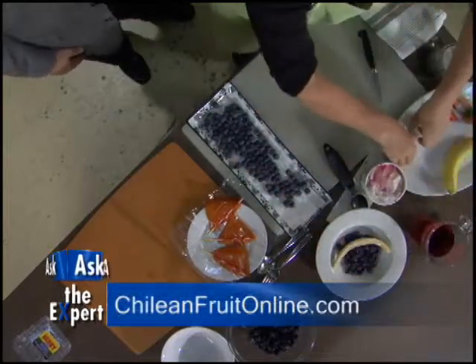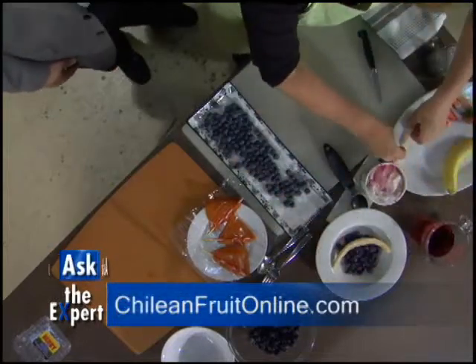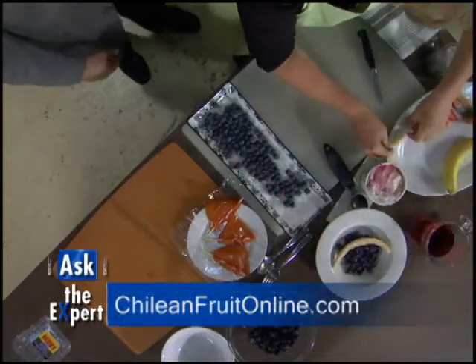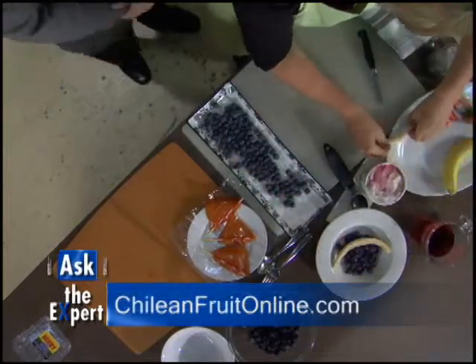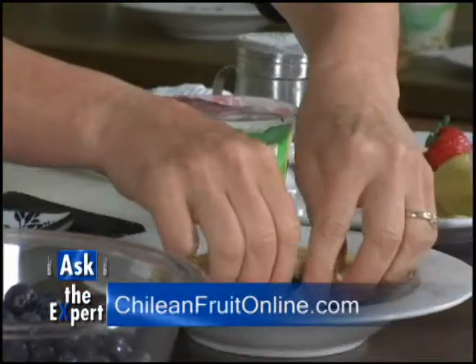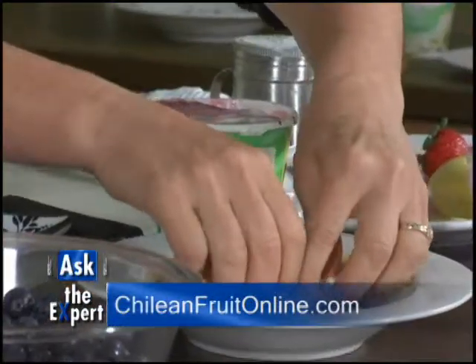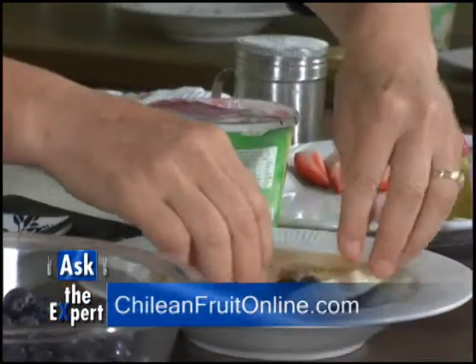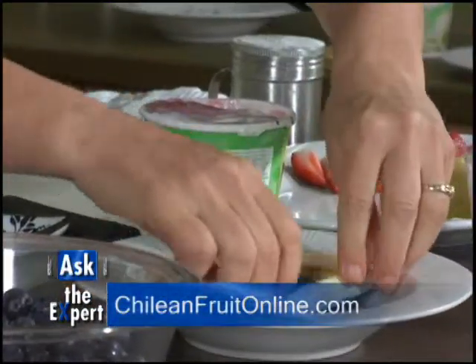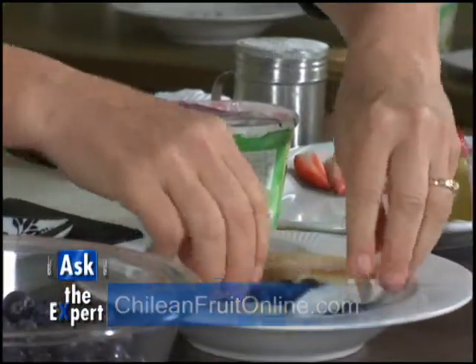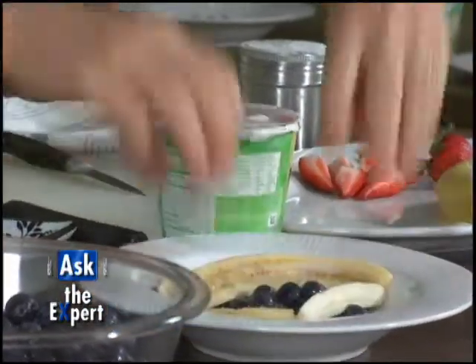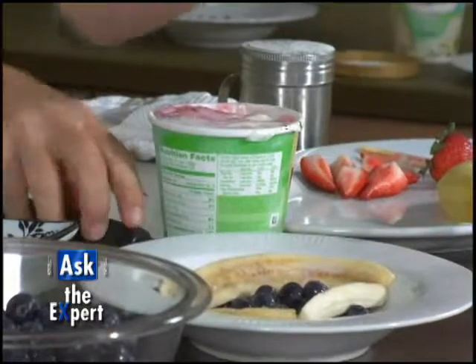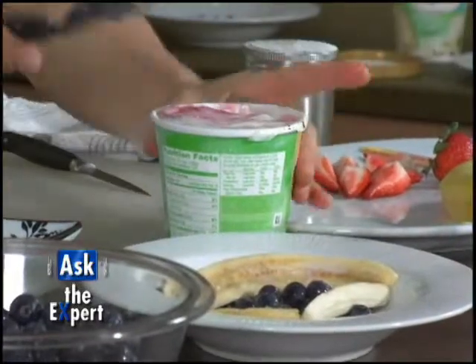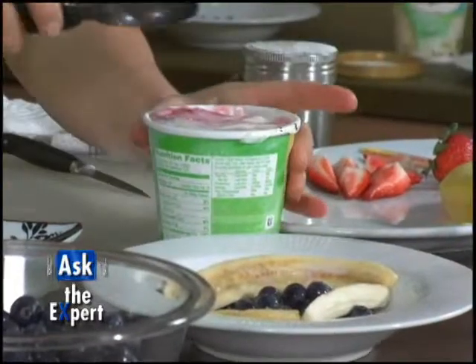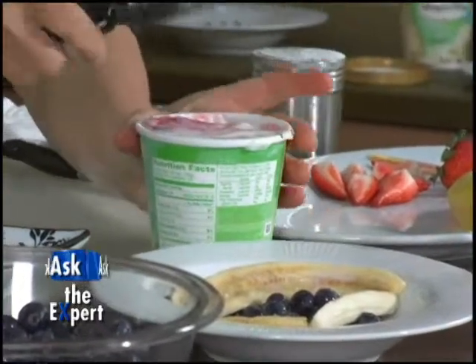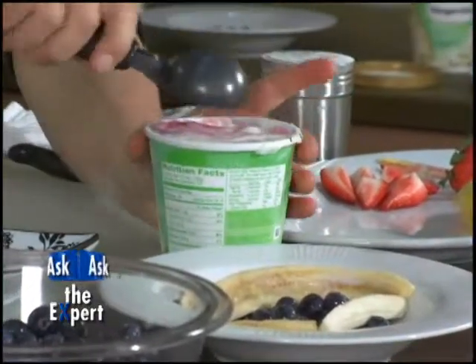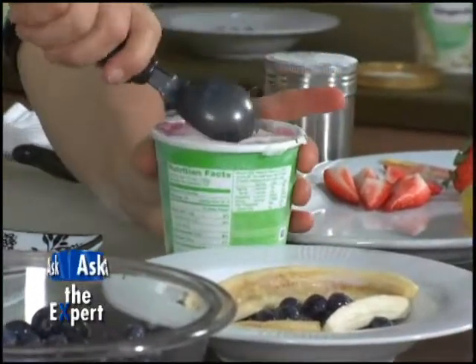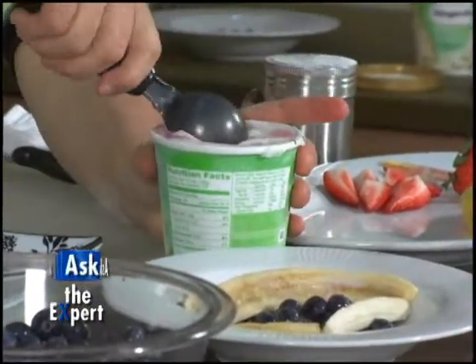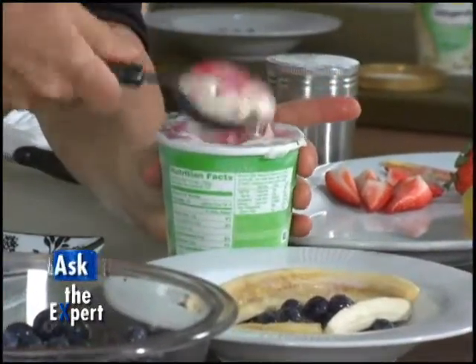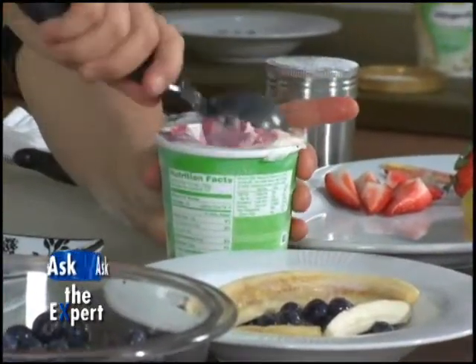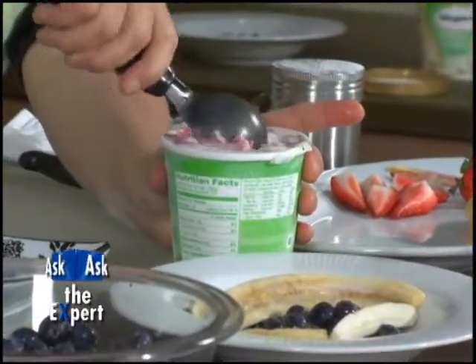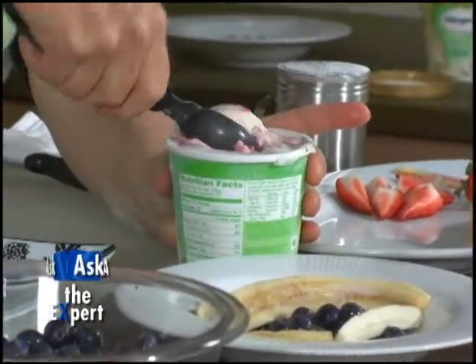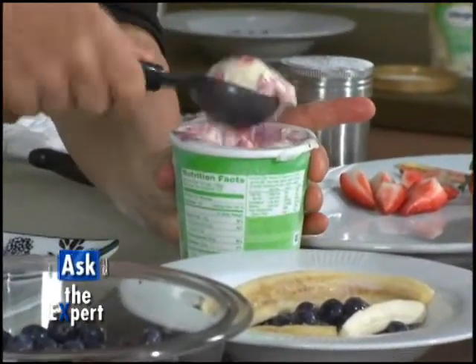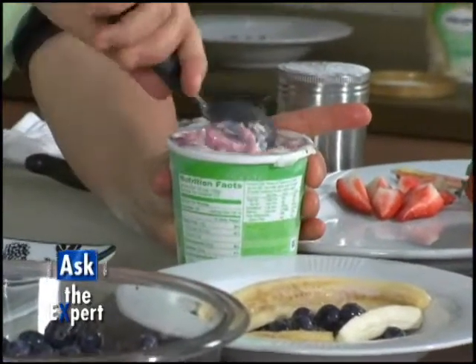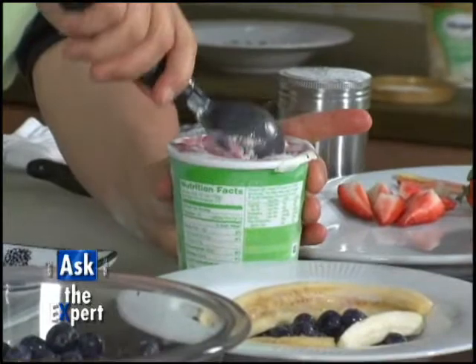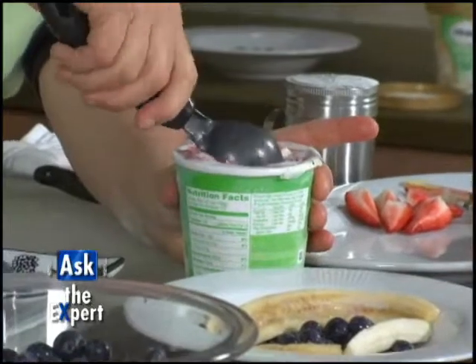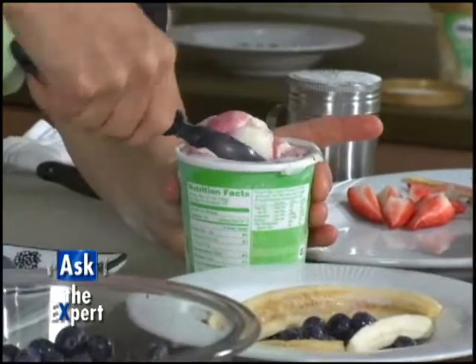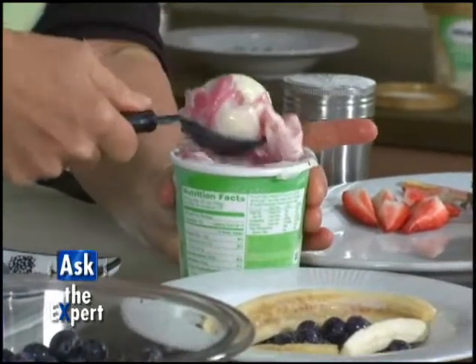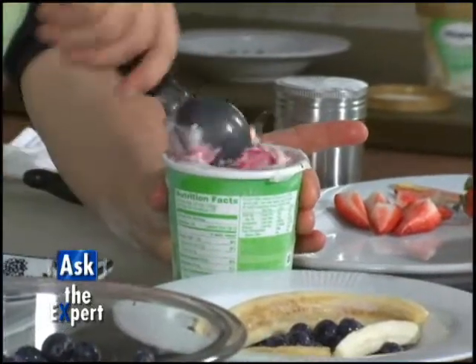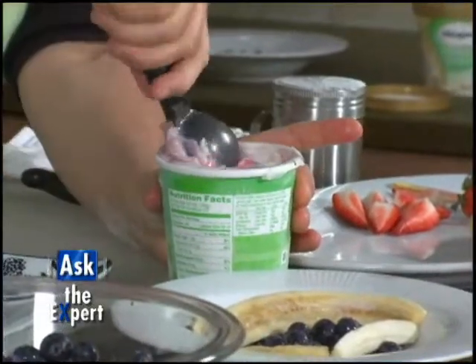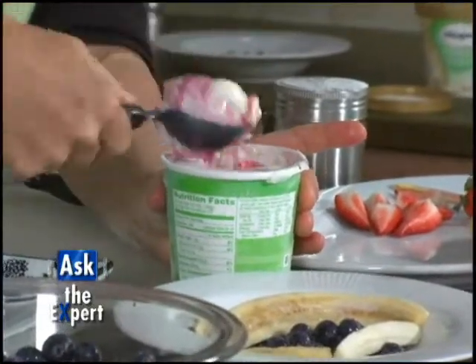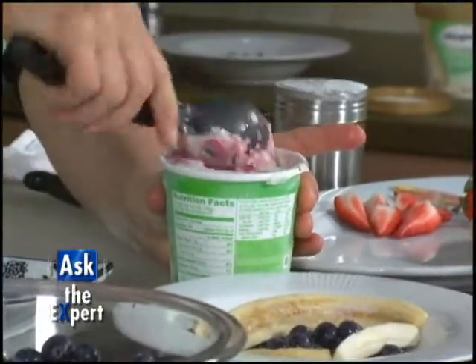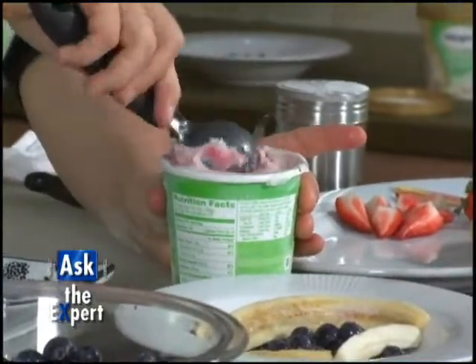That looks terrific. So you want to lay that around, and then in the middle we're going to scoop some yogurt — less fat, that's what we're after — with a nice healthy dessert for kids instead of cake.